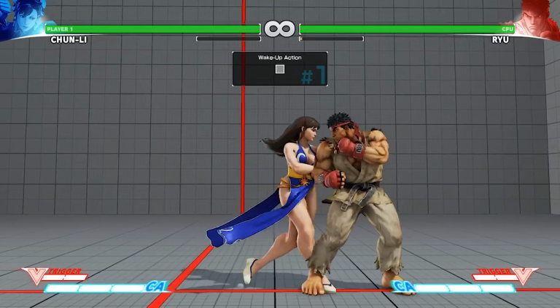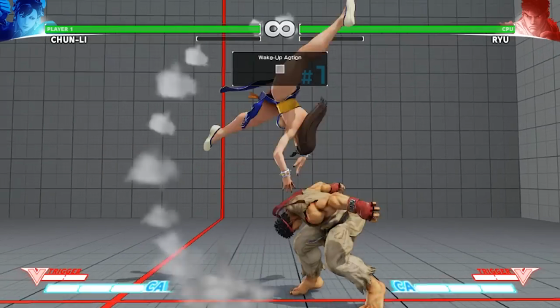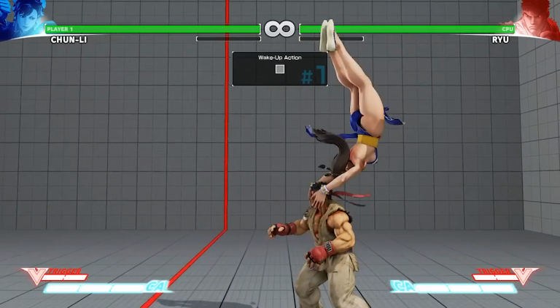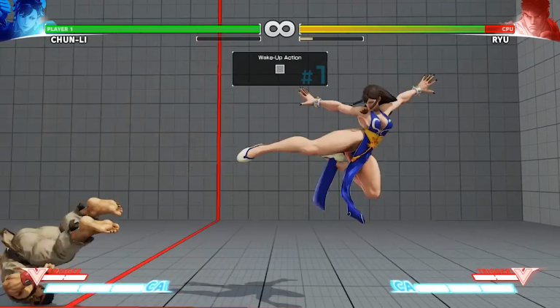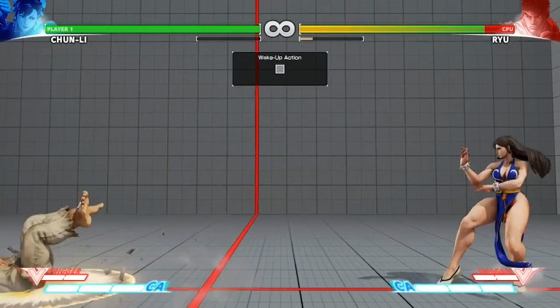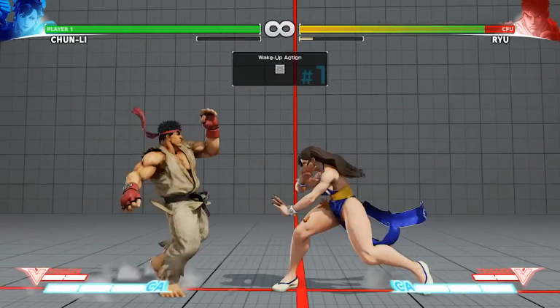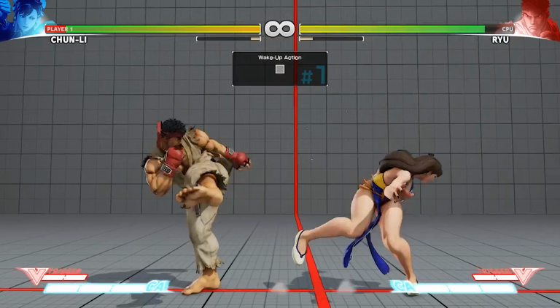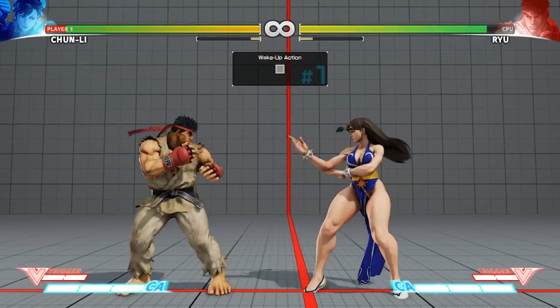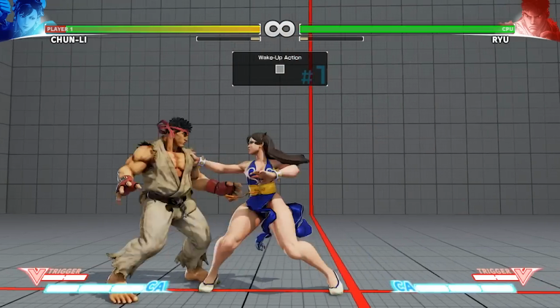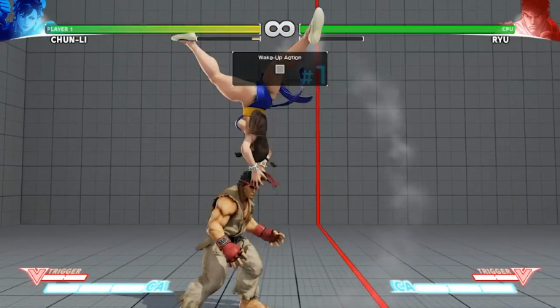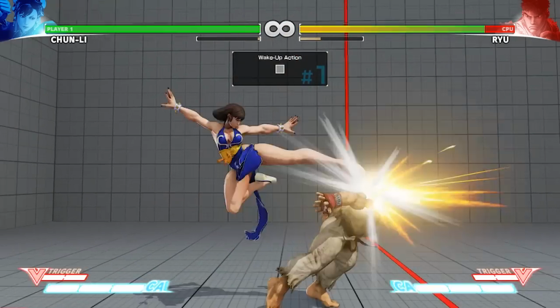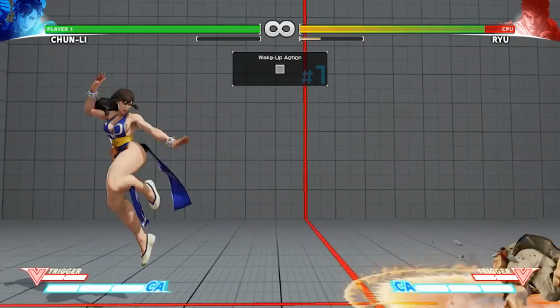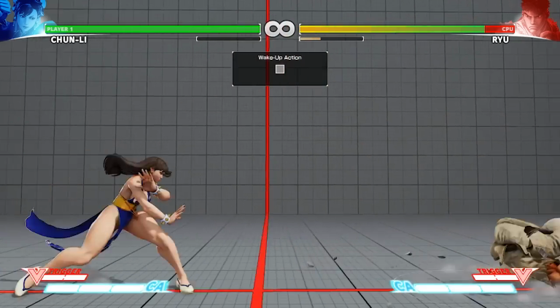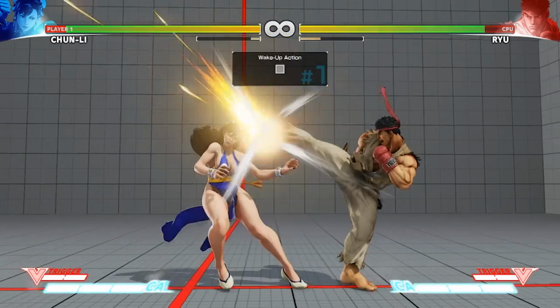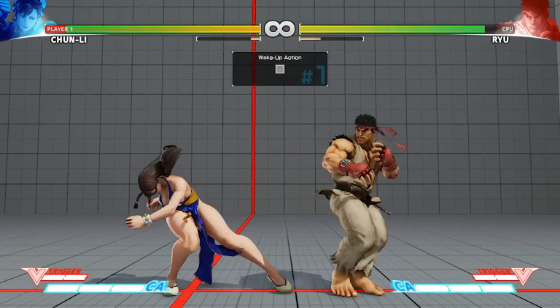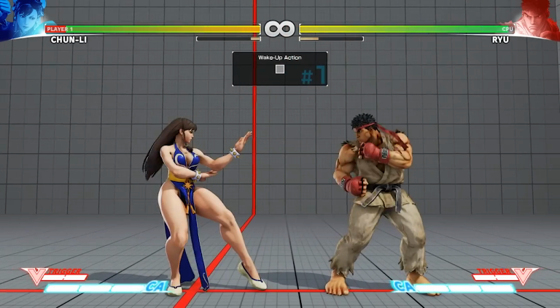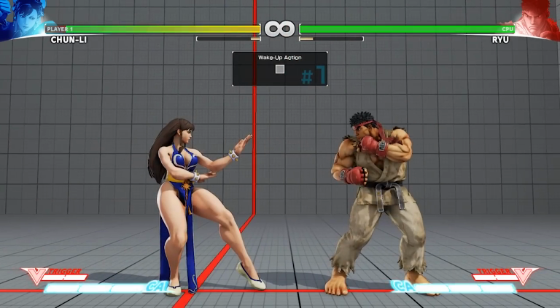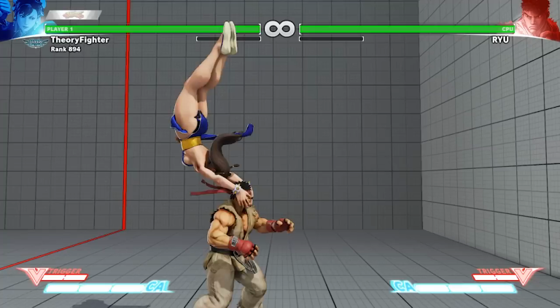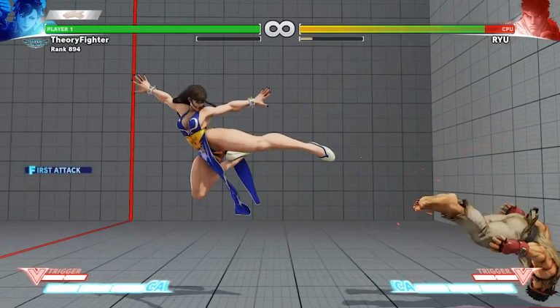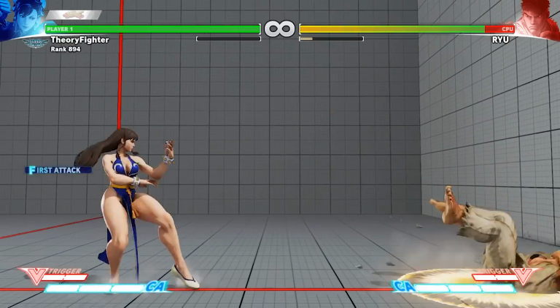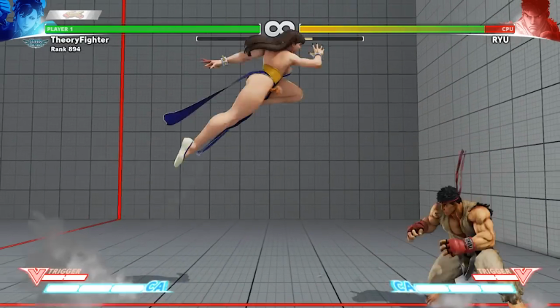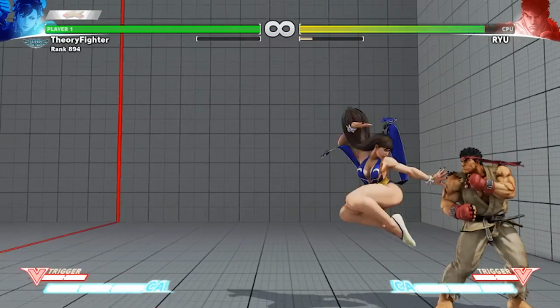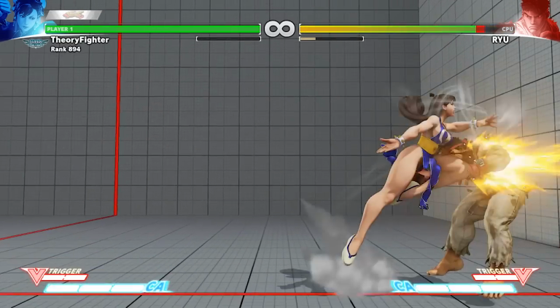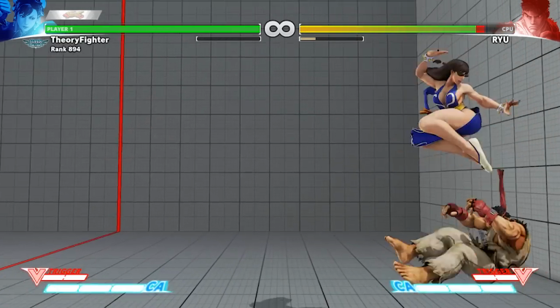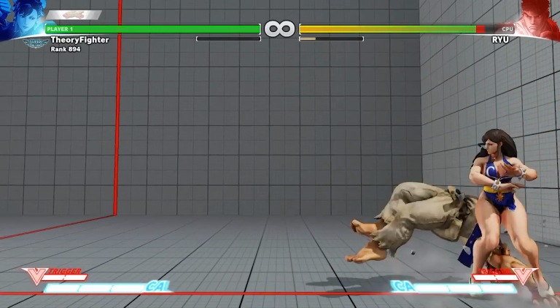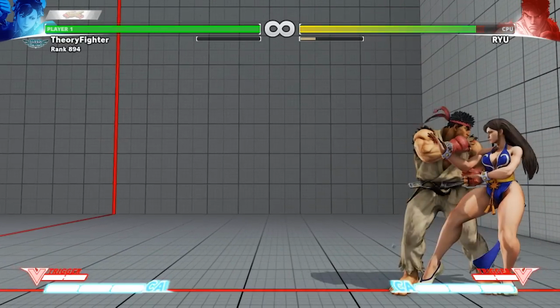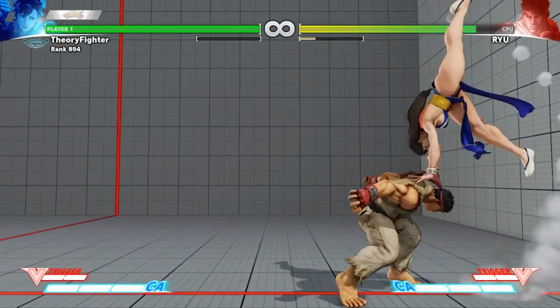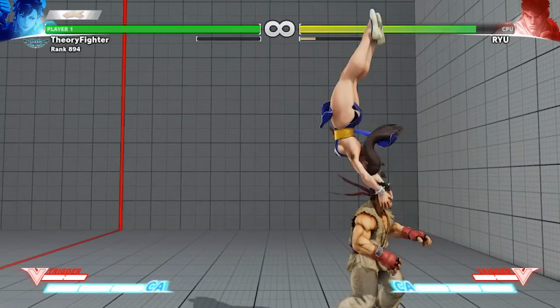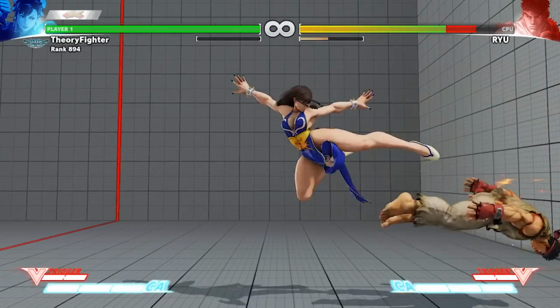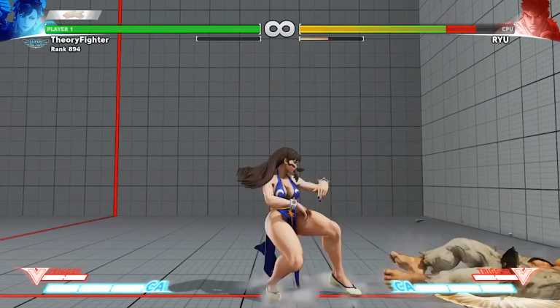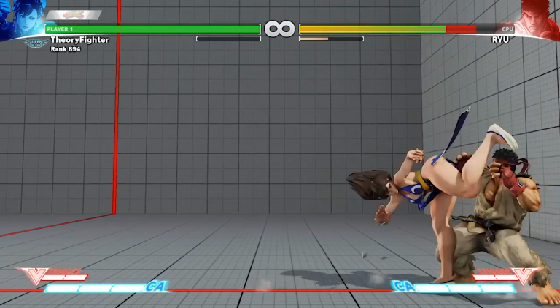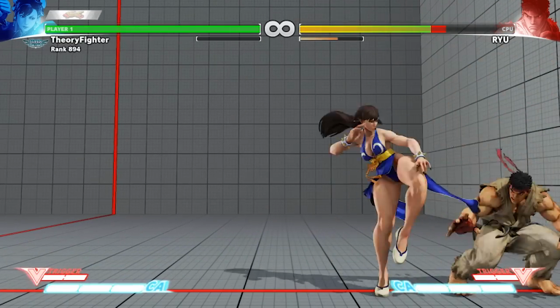Mid-screen back throw isn't leading to anything, but if you're cornered you can get a meaty — dash forward, back roundhouse. This will hit the quick rise and allow for a crouch short, stand jab, spinning bird kick follow up. And obviously it's also plus on block.